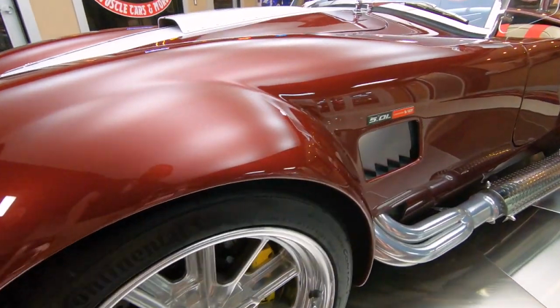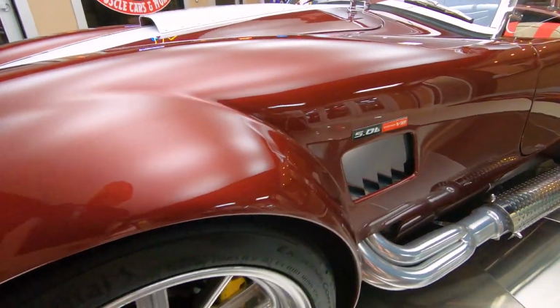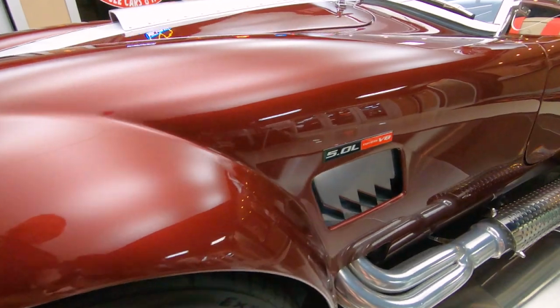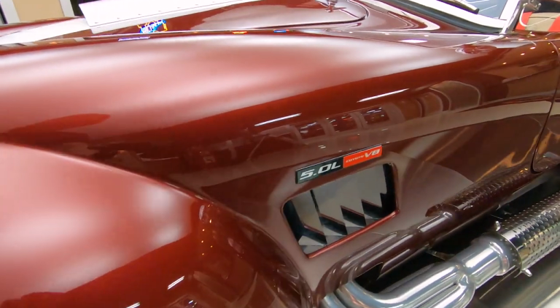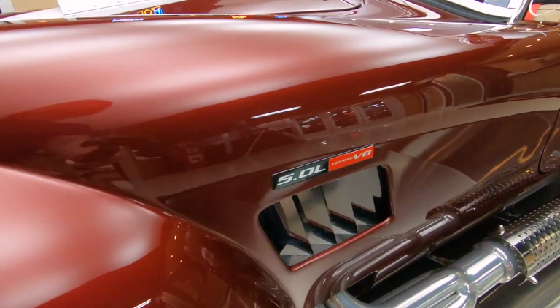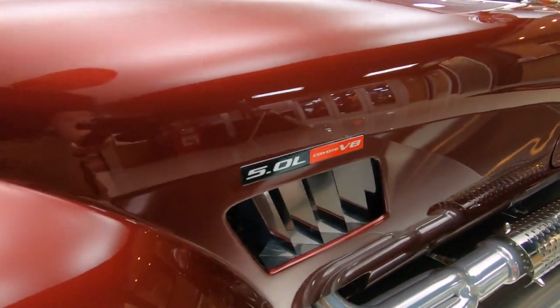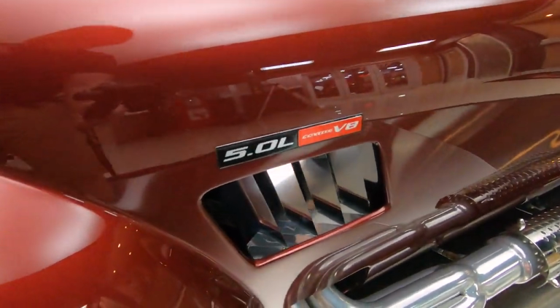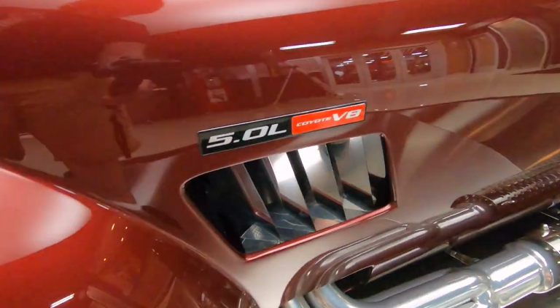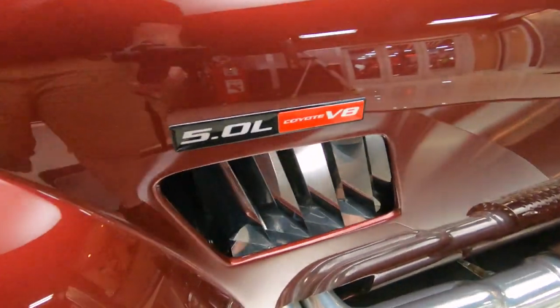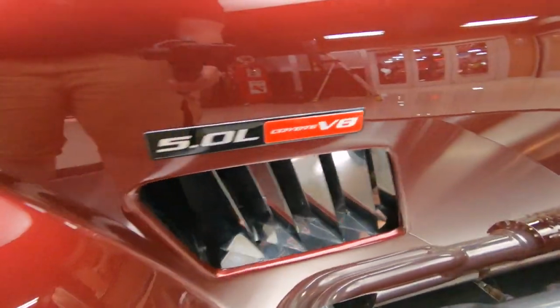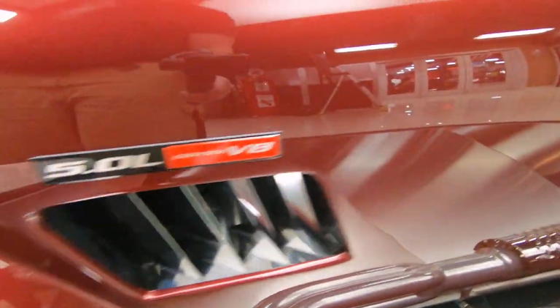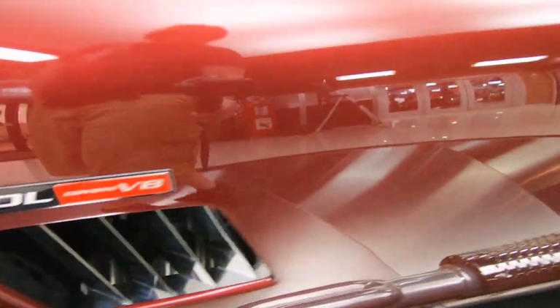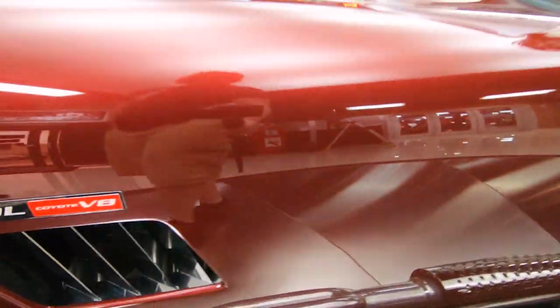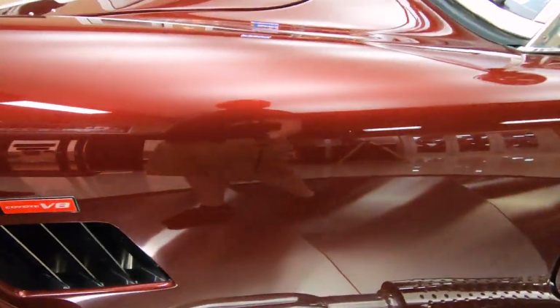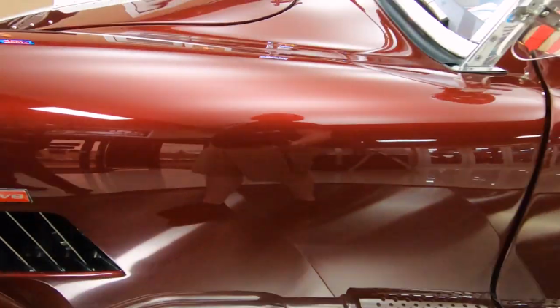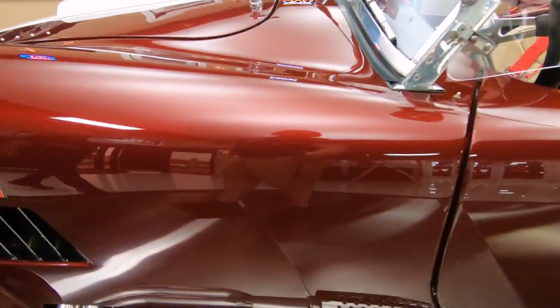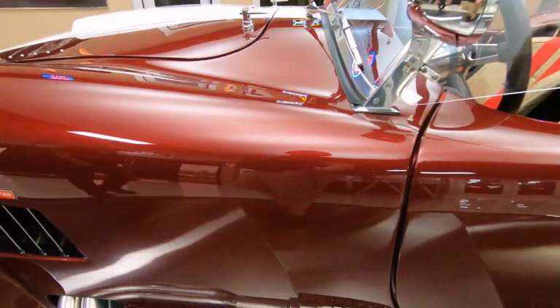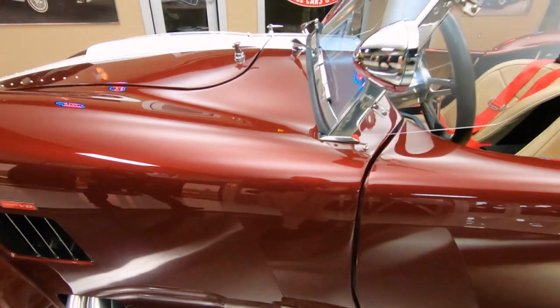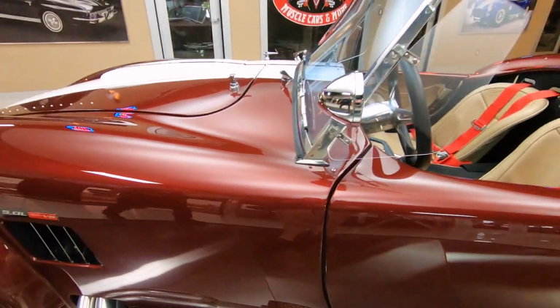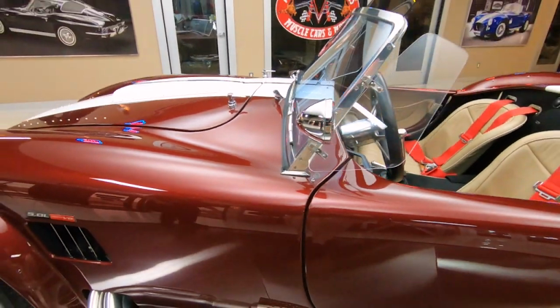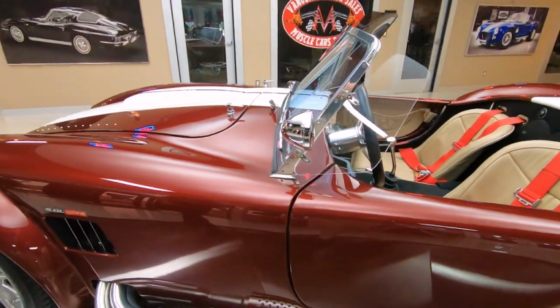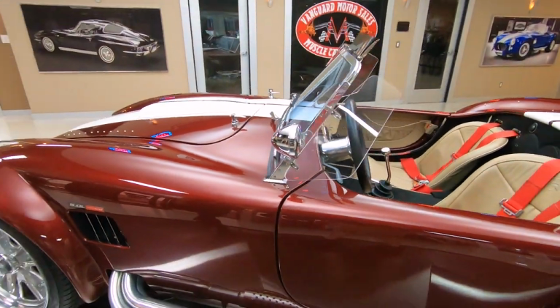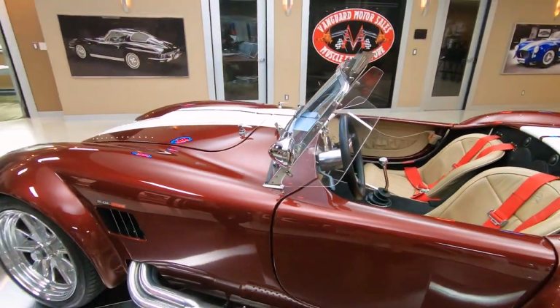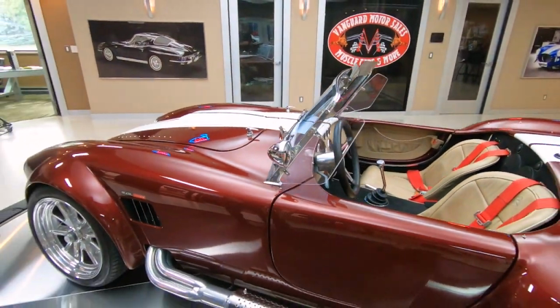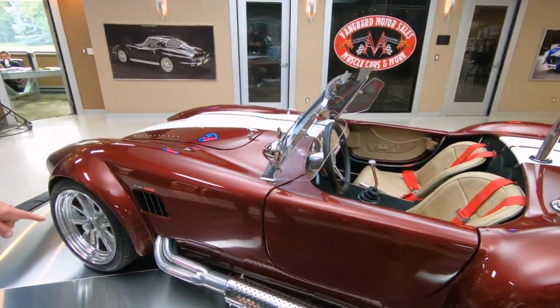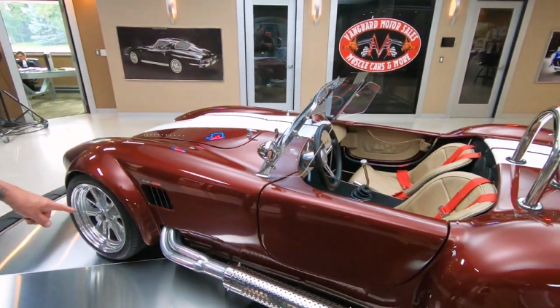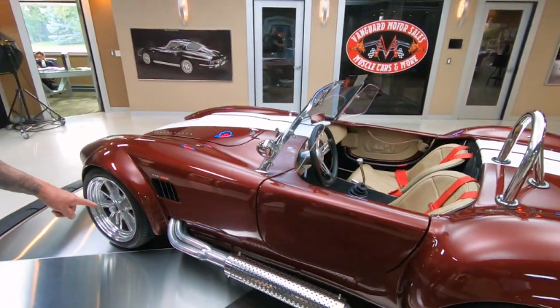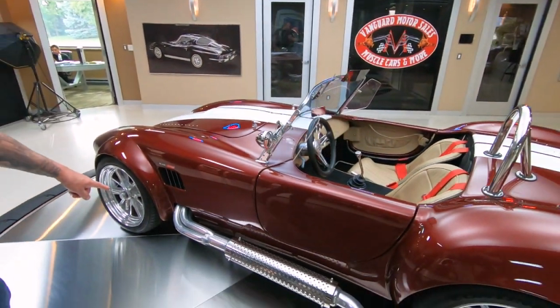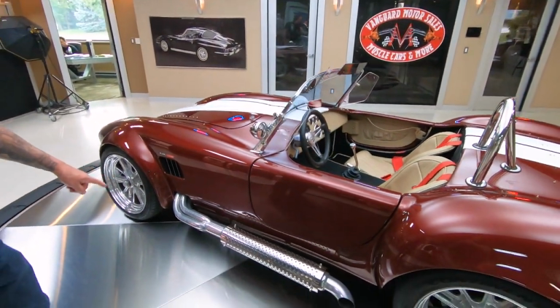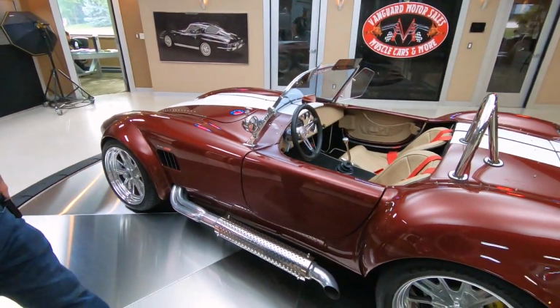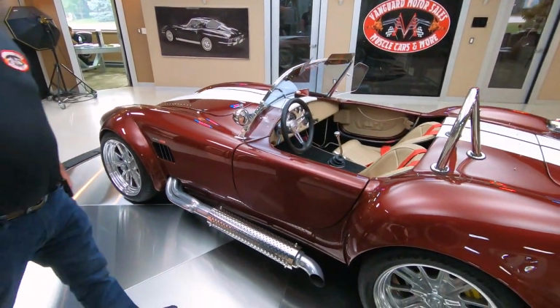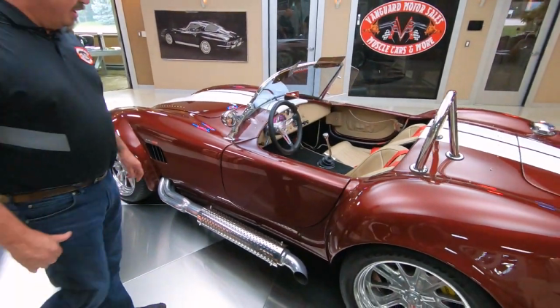And it's got the chrome GT40-style wheels with the real knockoffs. 5.0 Coyote under the hood — that means fast as greased lightning. We've got the side pipes that are jet coated.